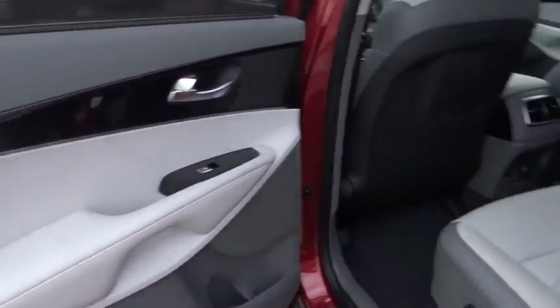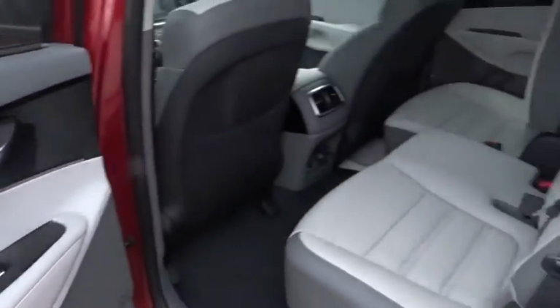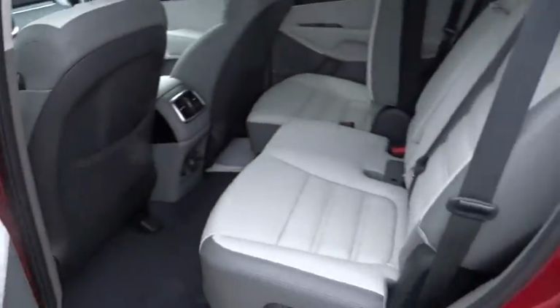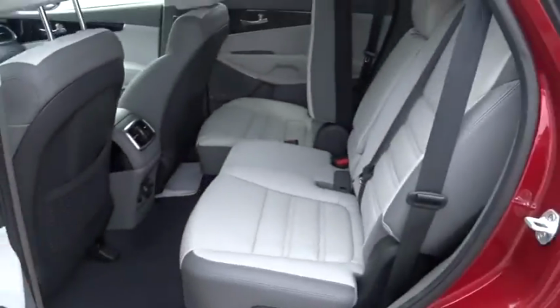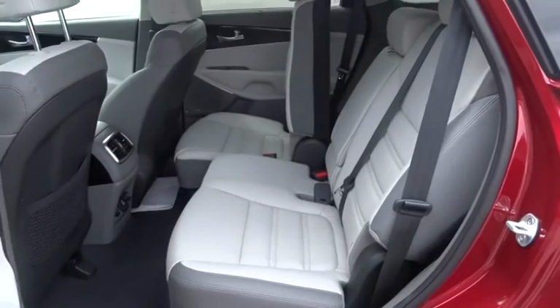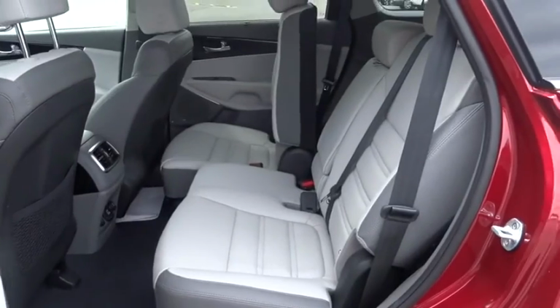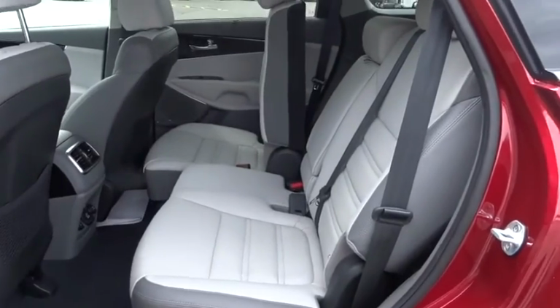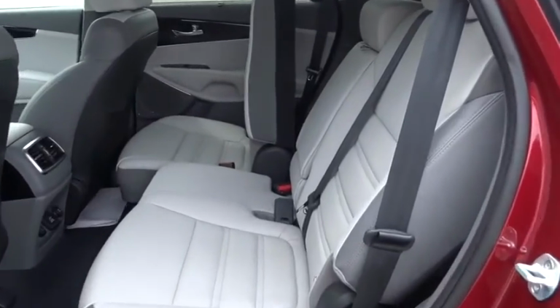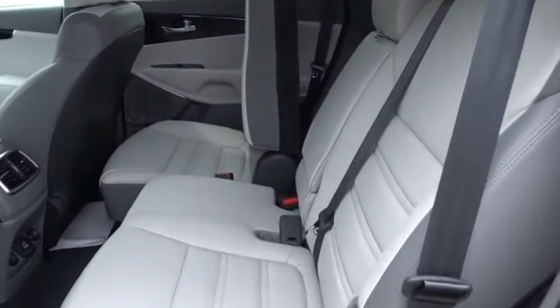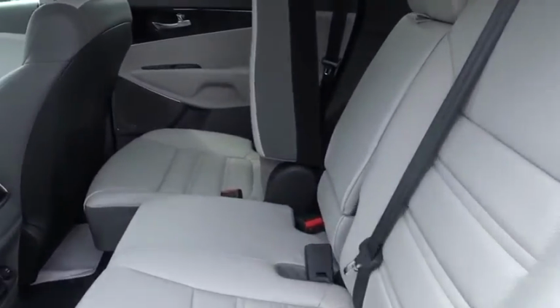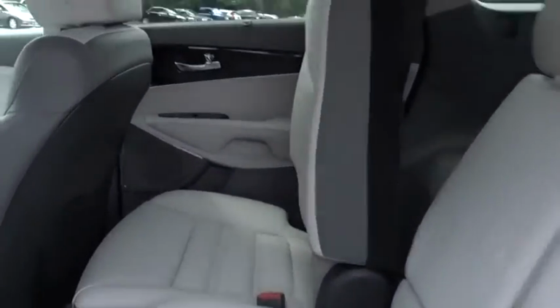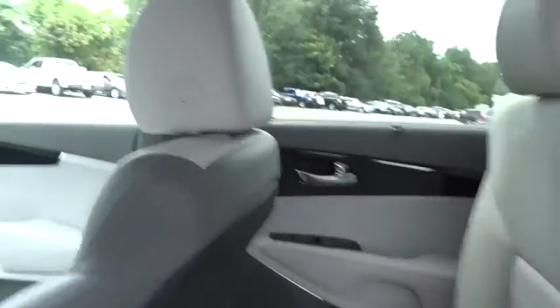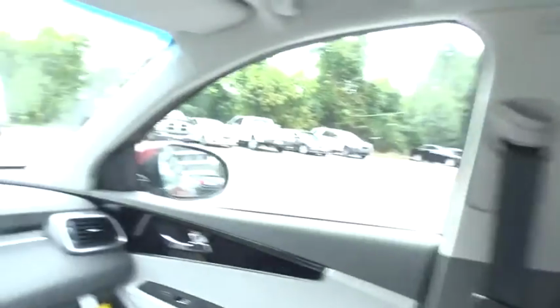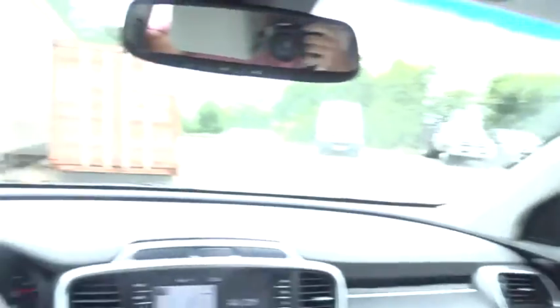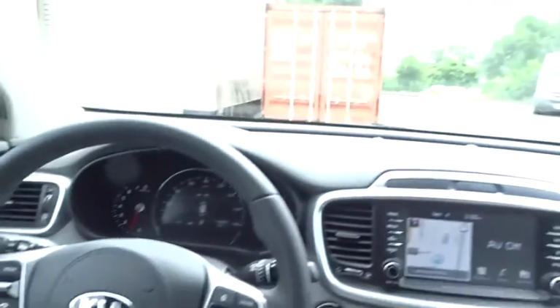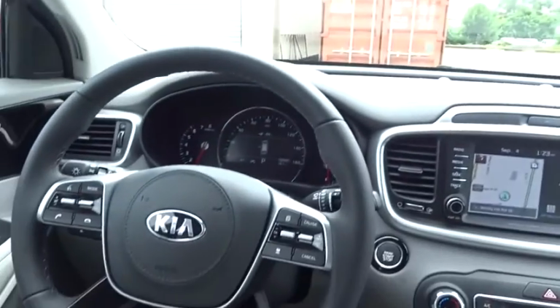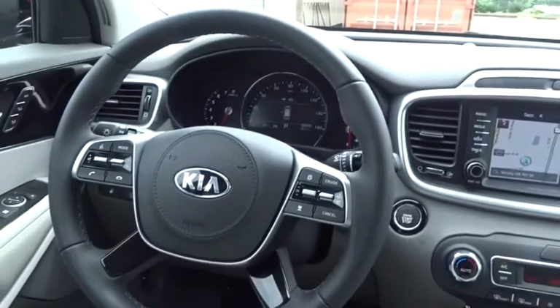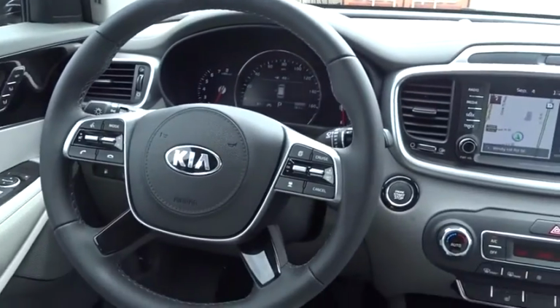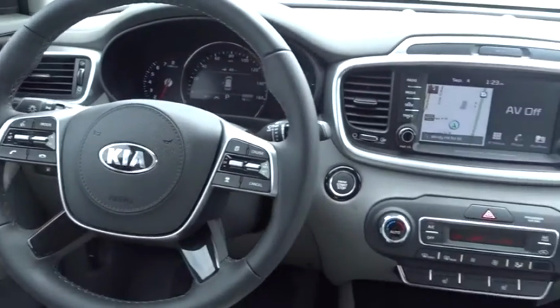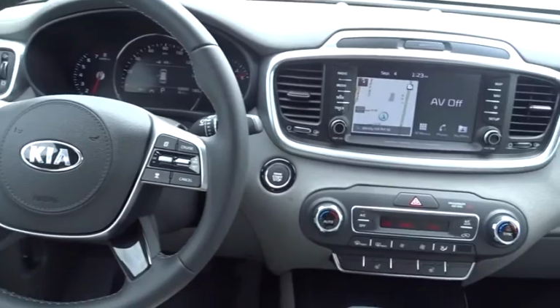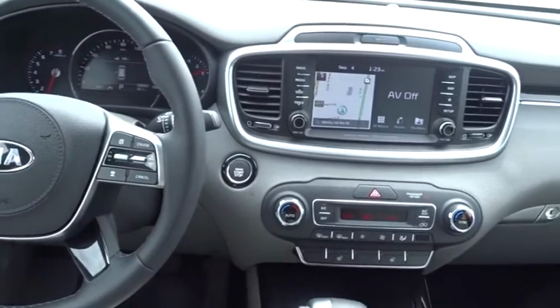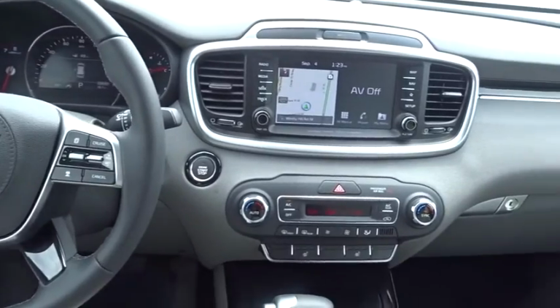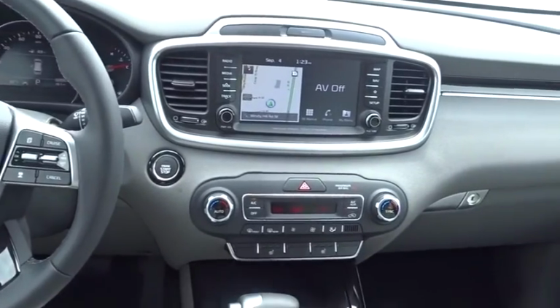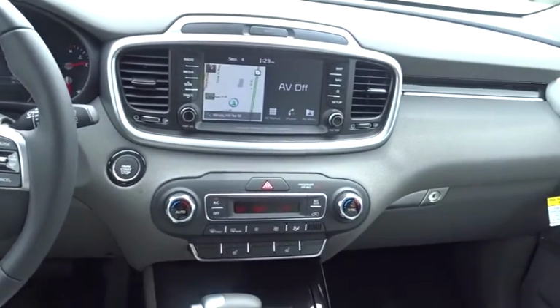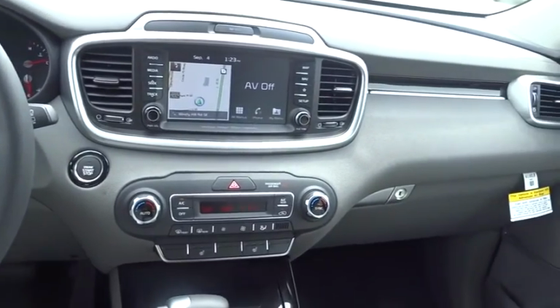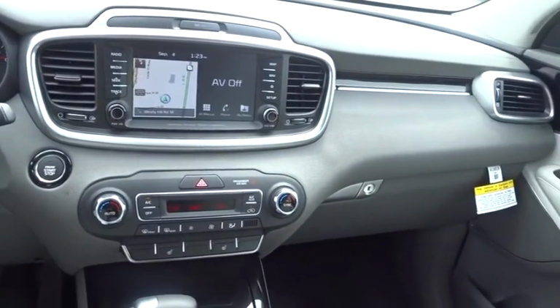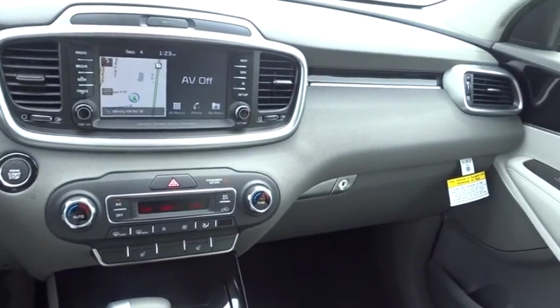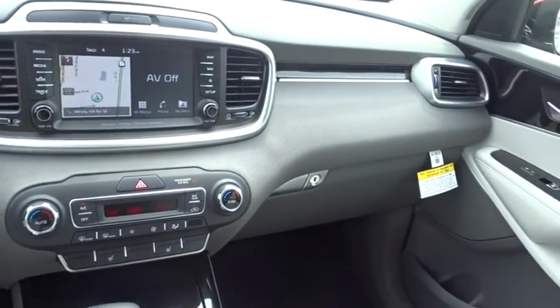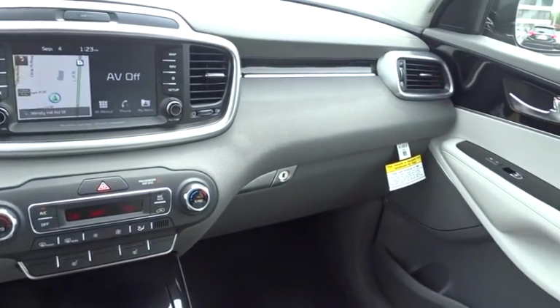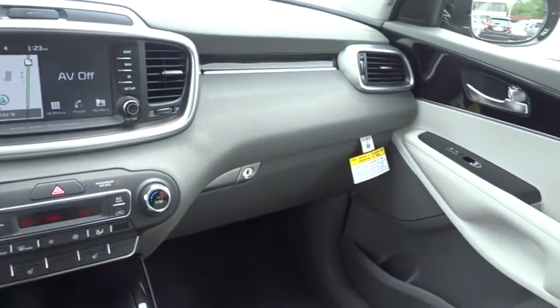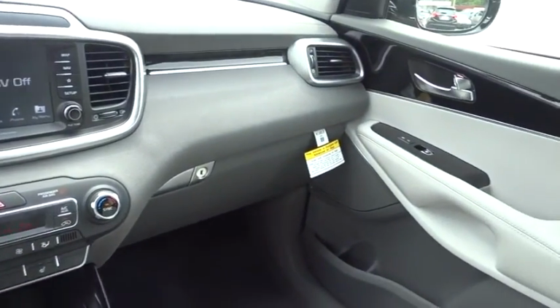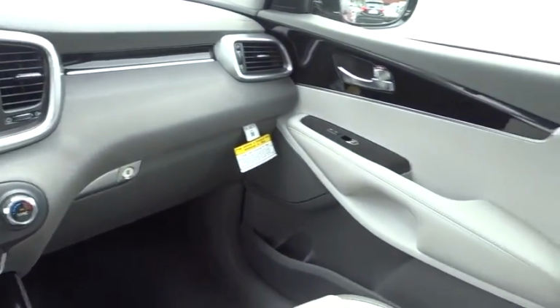Leather wrapped steering wheel, power steering, adjustable steering wheel, keyless start, cruise control, auto dimming rear view mirror, four wheel disc brakes, hard disc drive media storage.